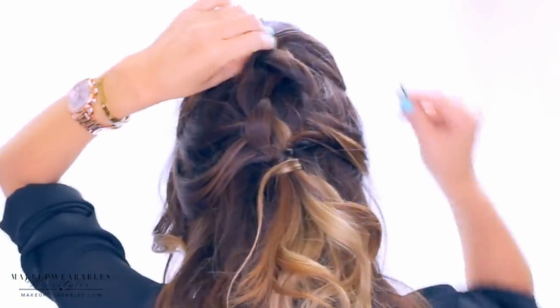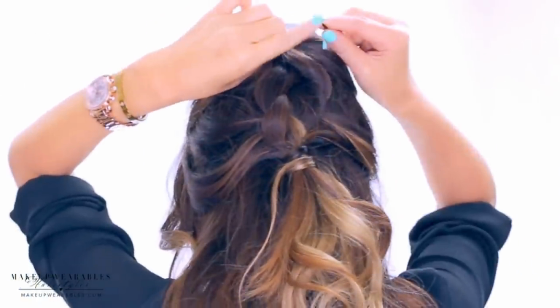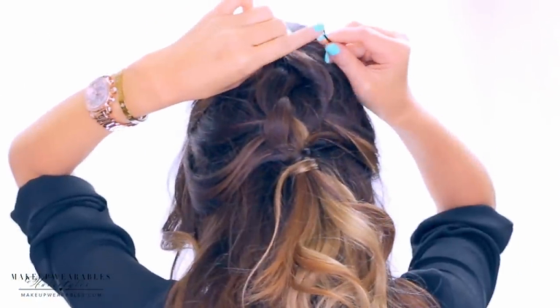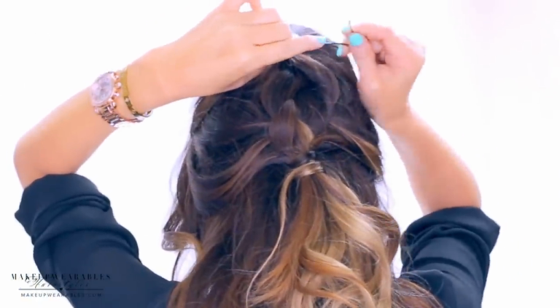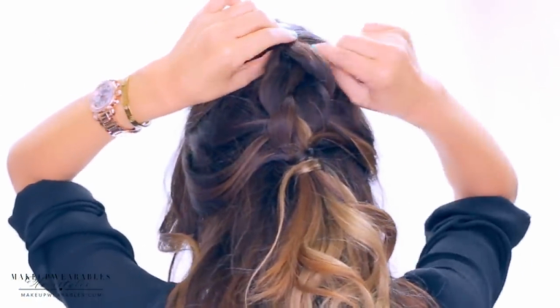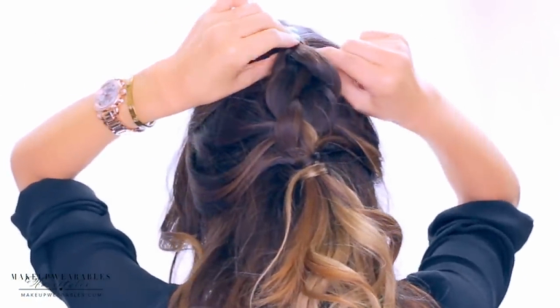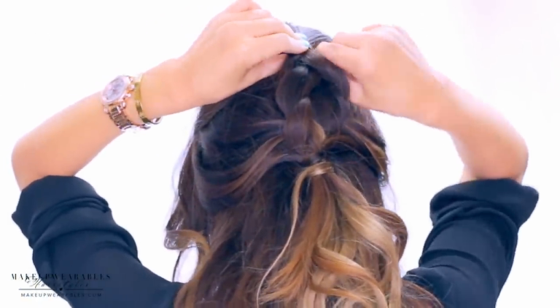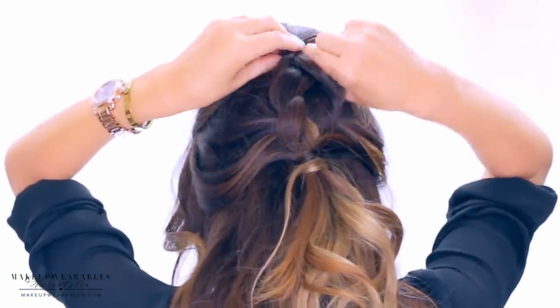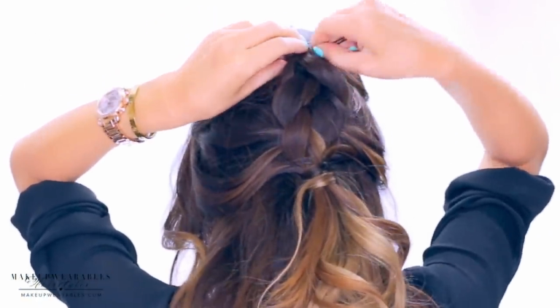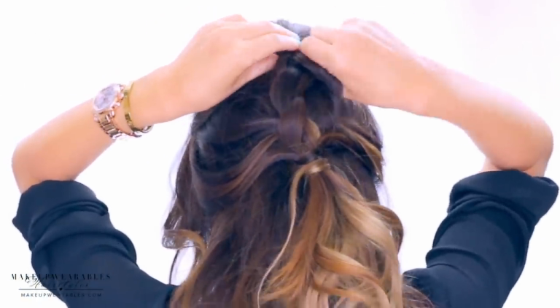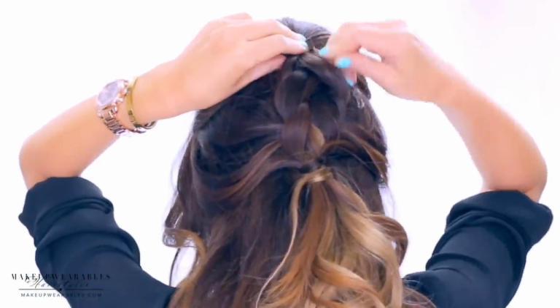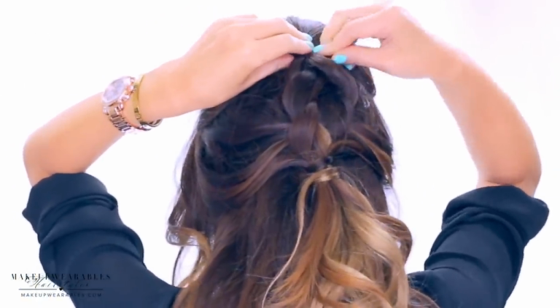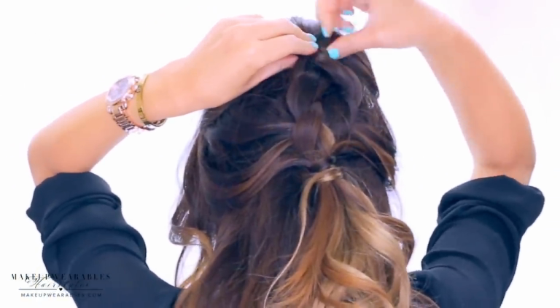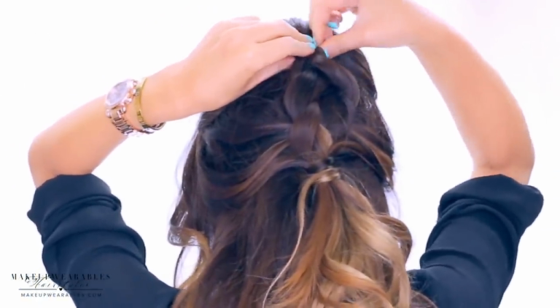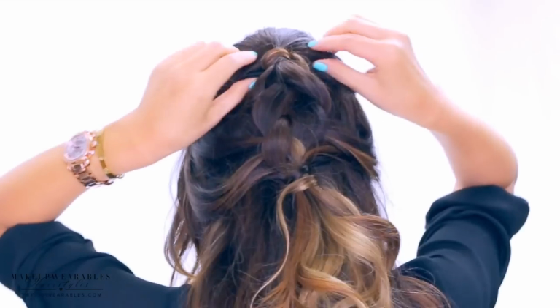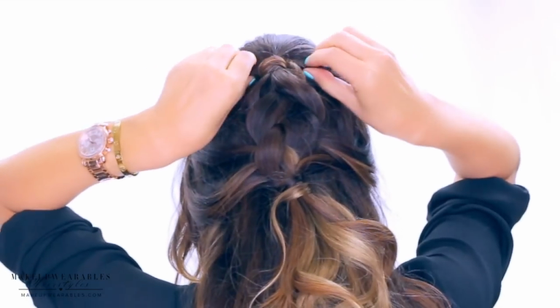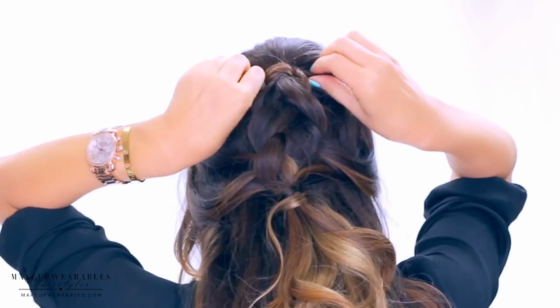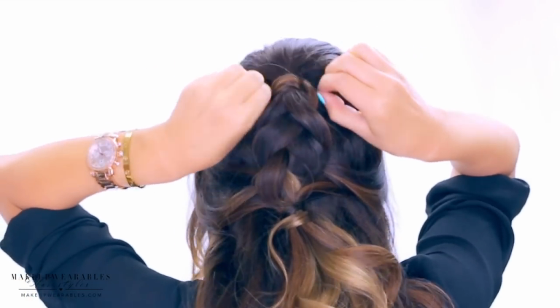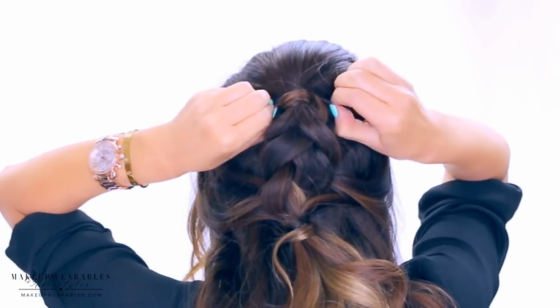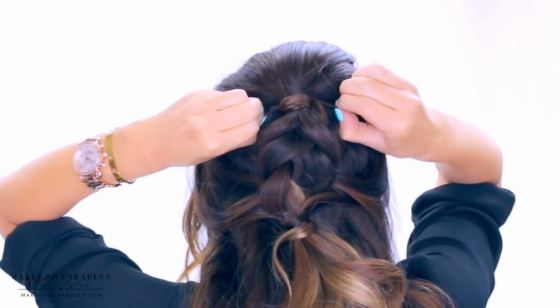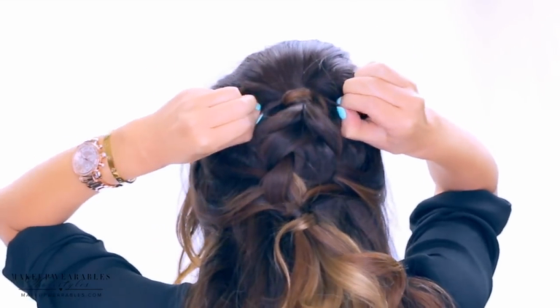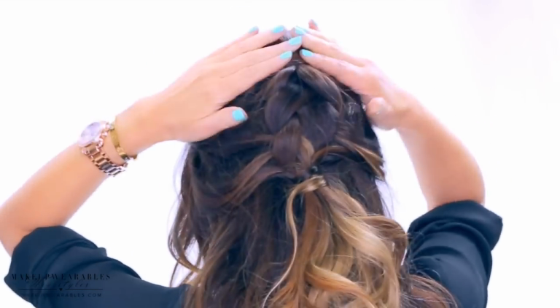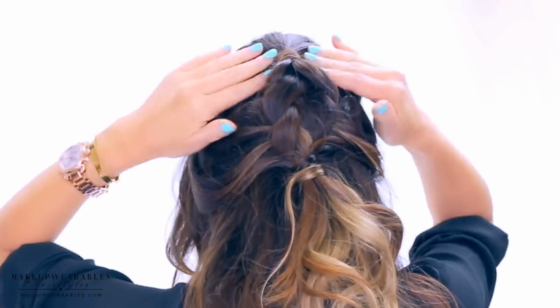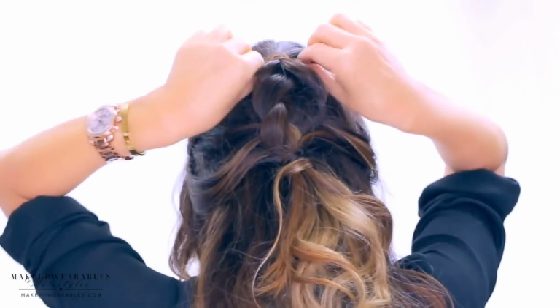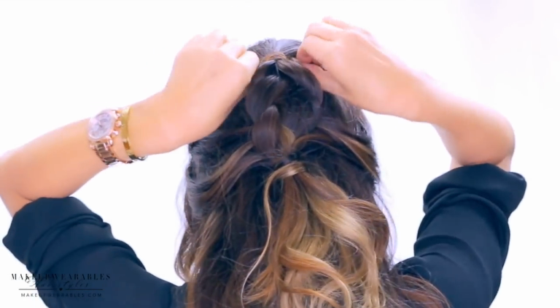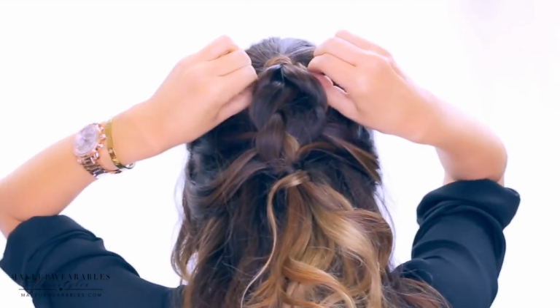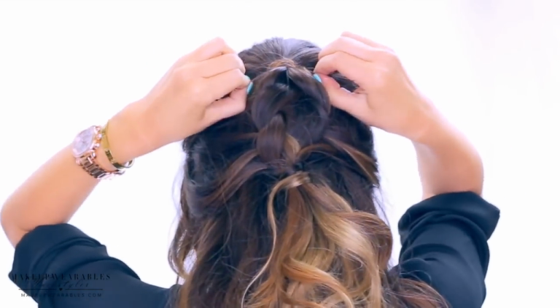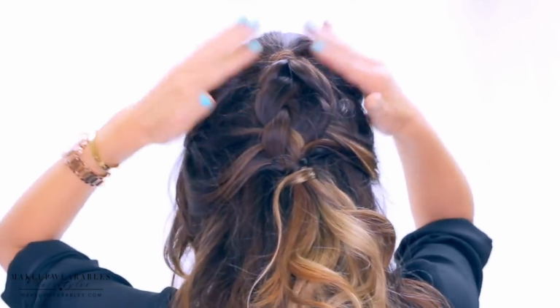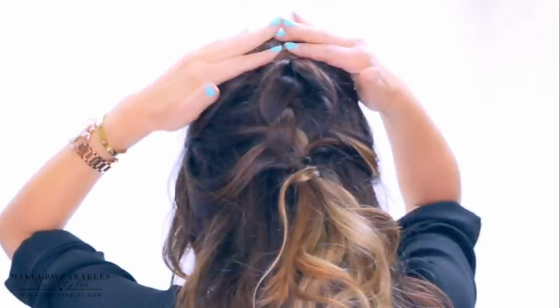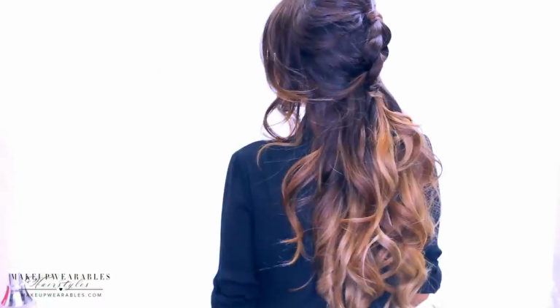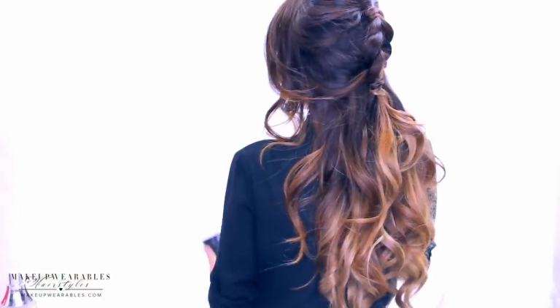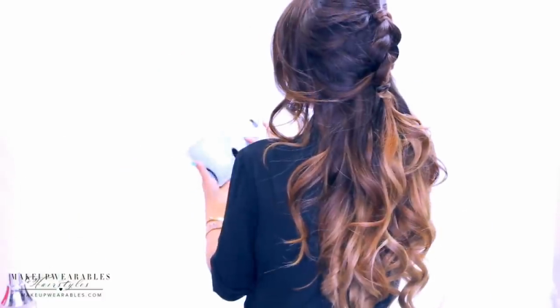Now you can go ahead and make the poof by pushing the bump upwards and pinning it in place. I'm keeping mine on the small side because I don't want this hairstyle to get too fancy. But you can certainly do a big poof and create a Bridget Bordeaux style.